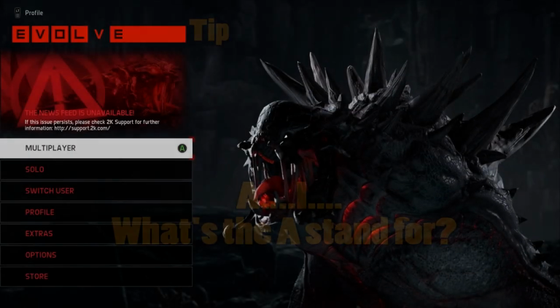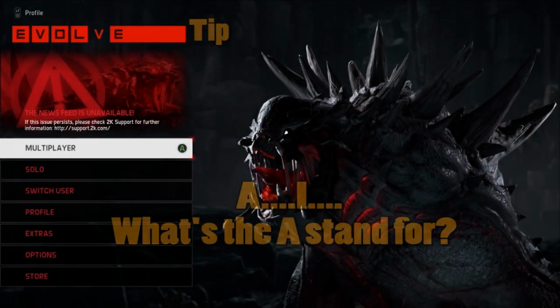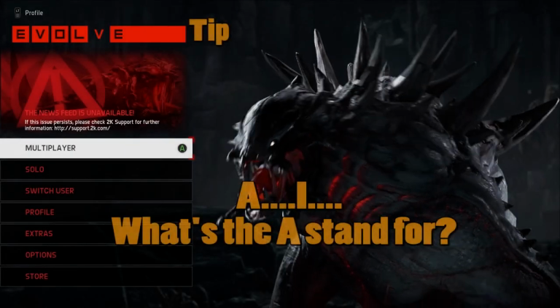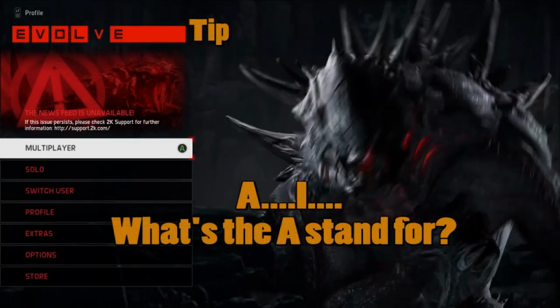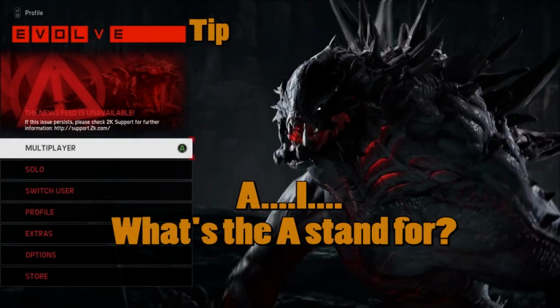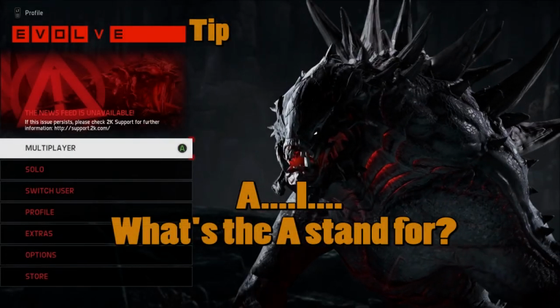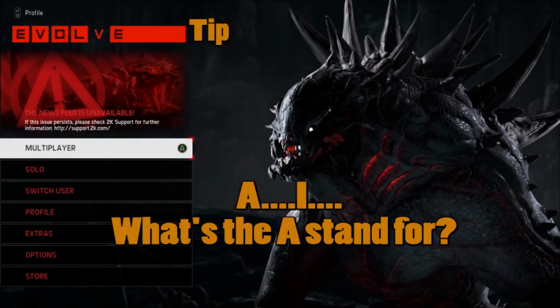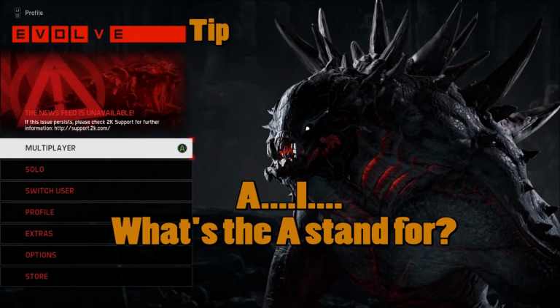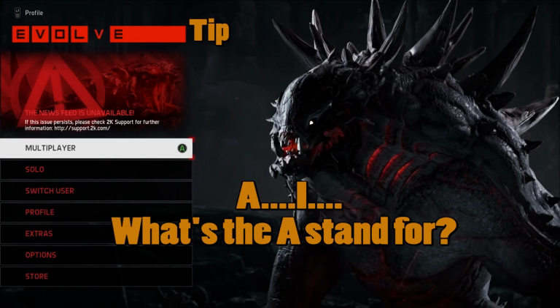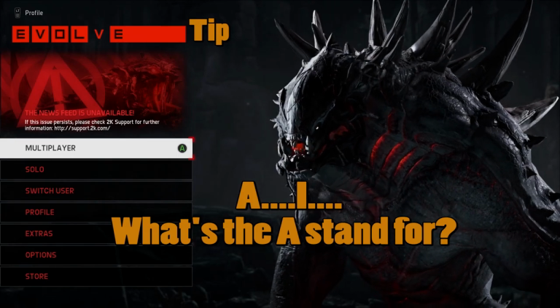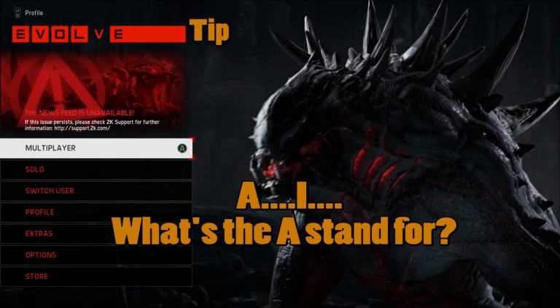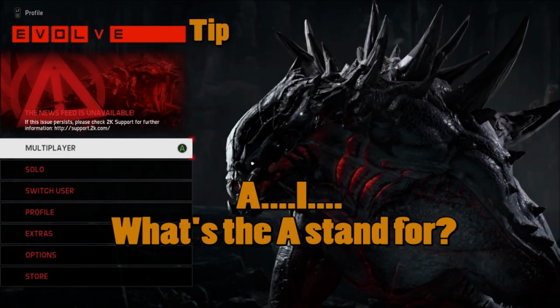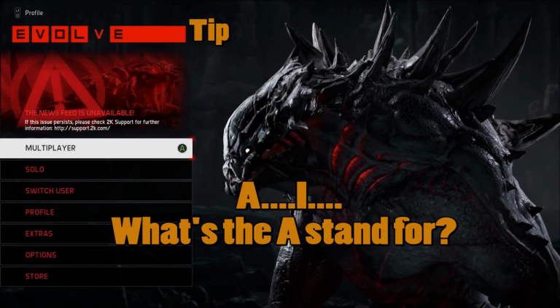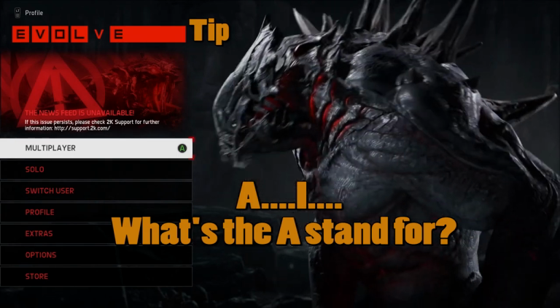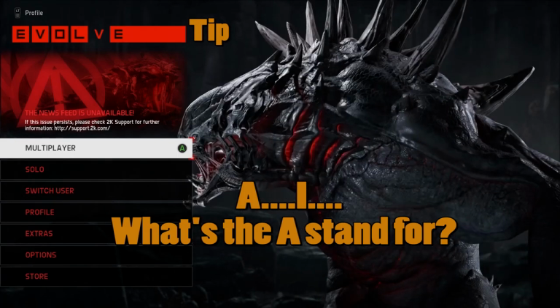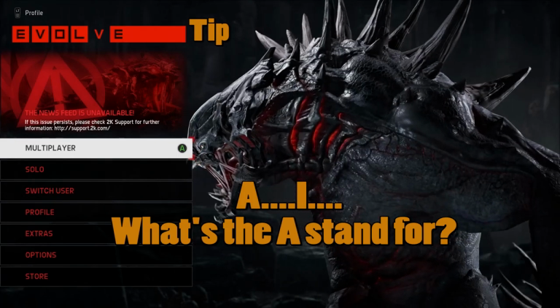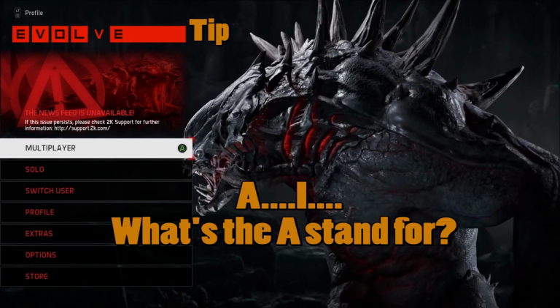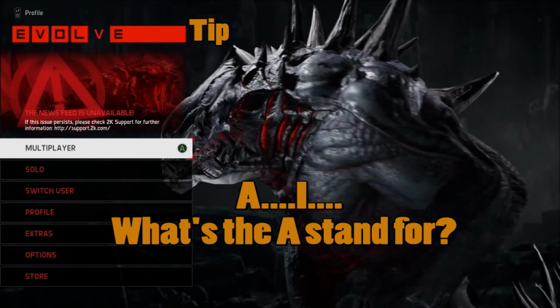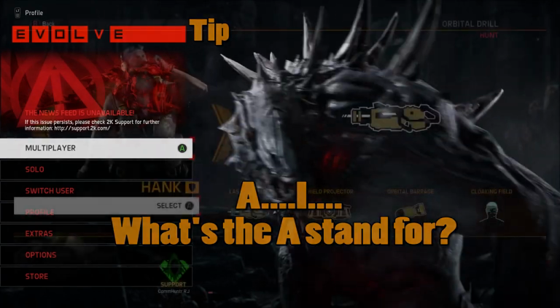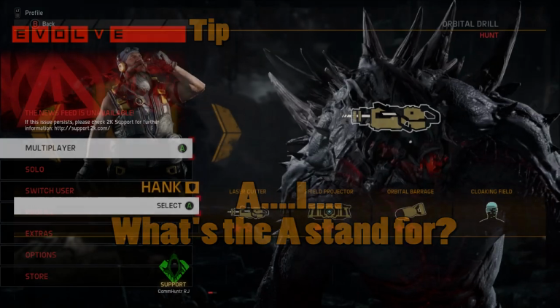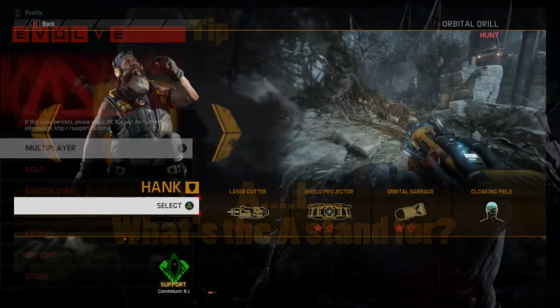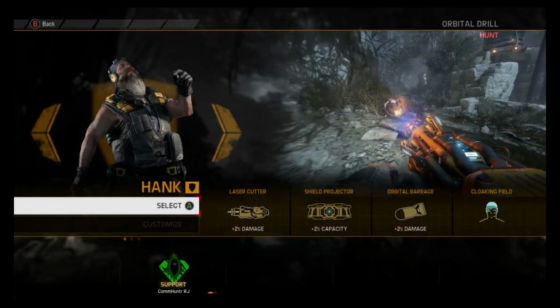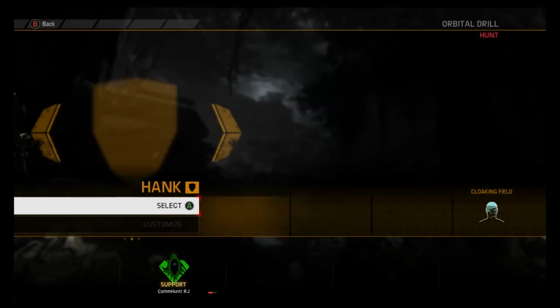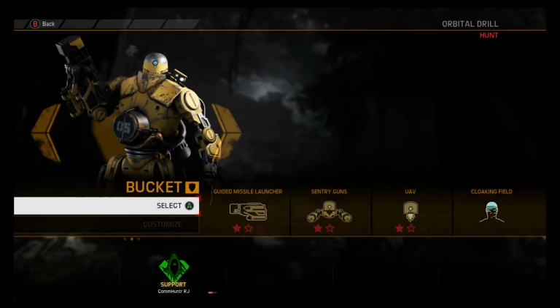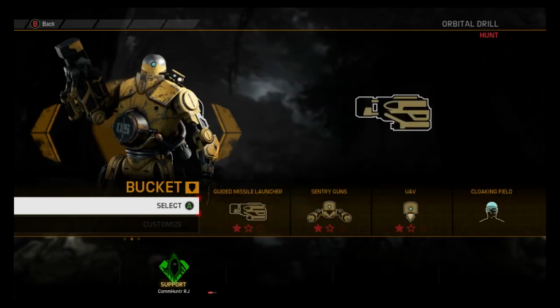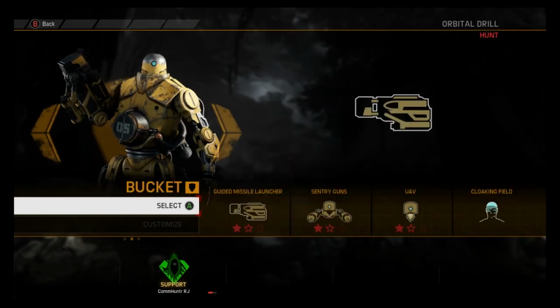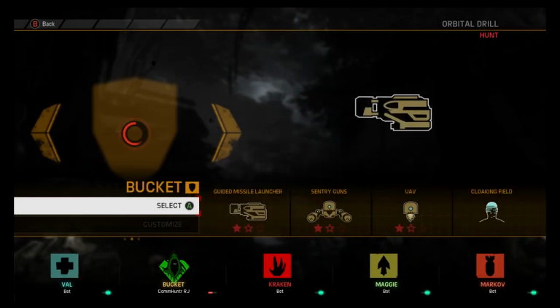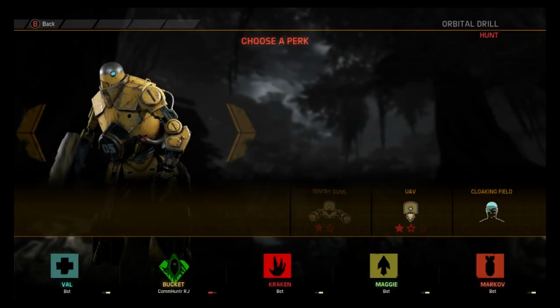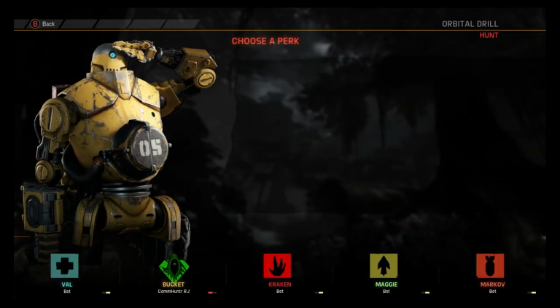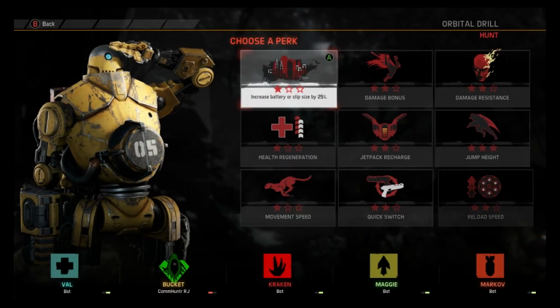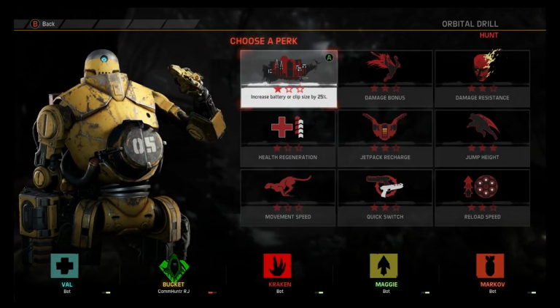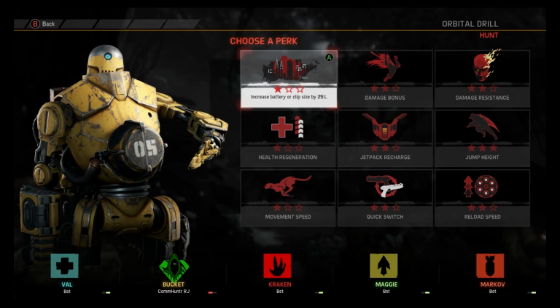Hey, what's up guys? It's RJ and Omni from MajimaHunter.com back in Evolve, bringing you a tip for my favorite support, which is Bucket. Bucket is the second tier support you unlock in the game.